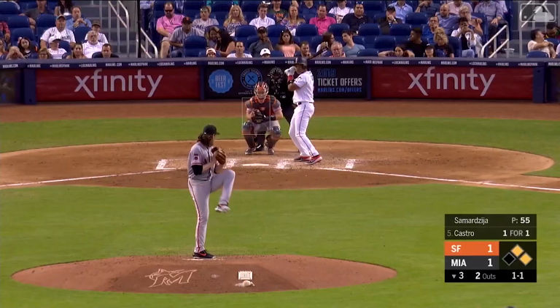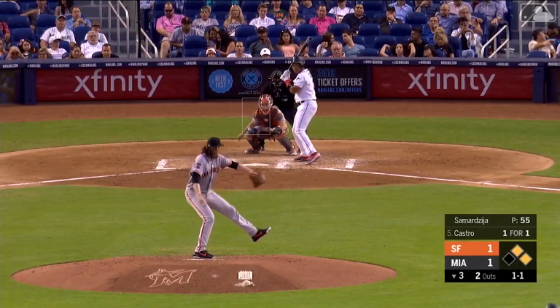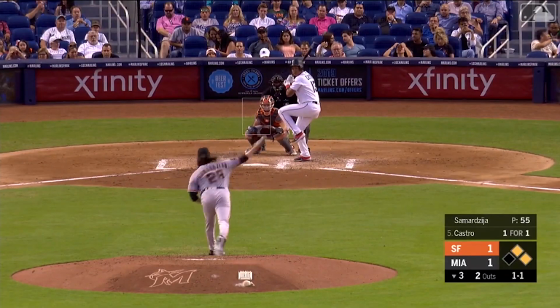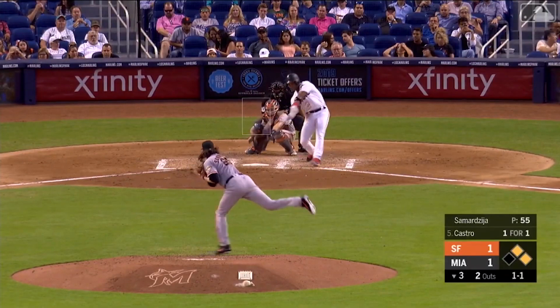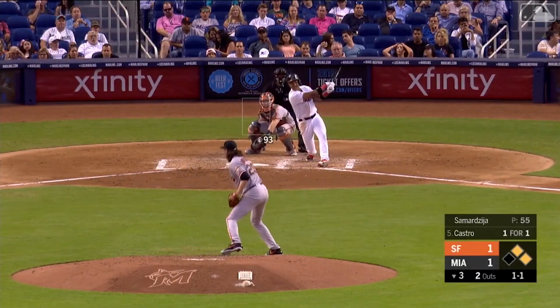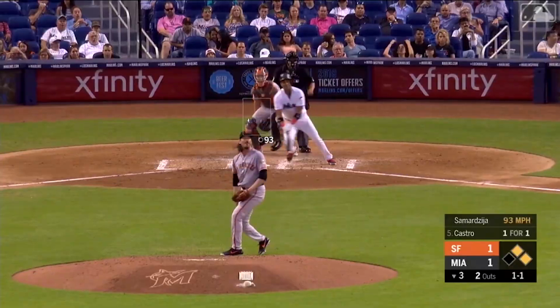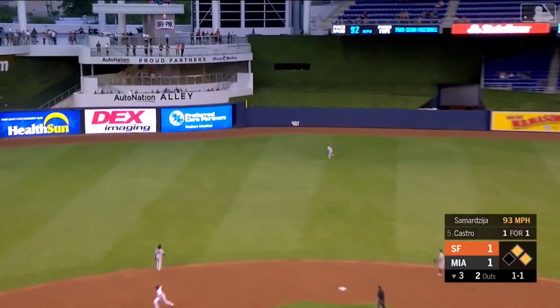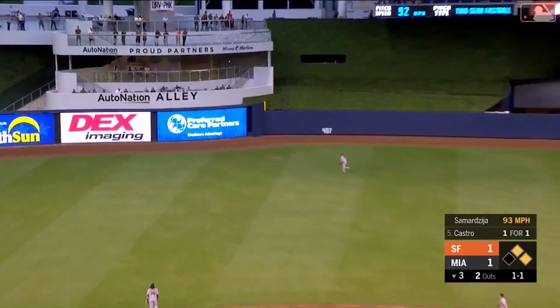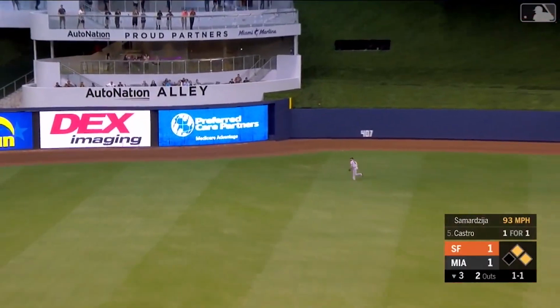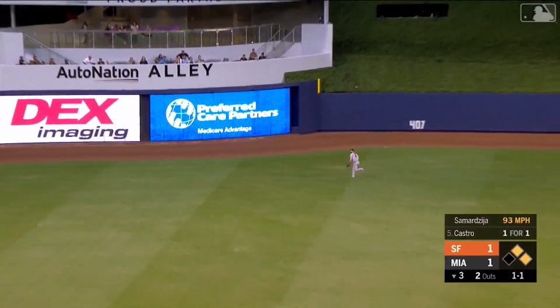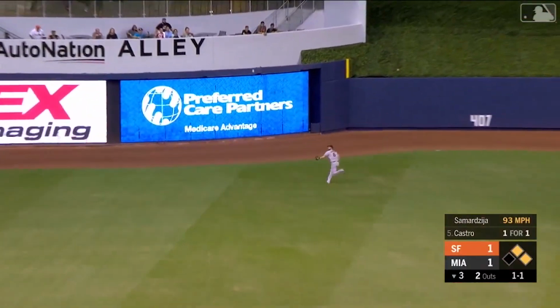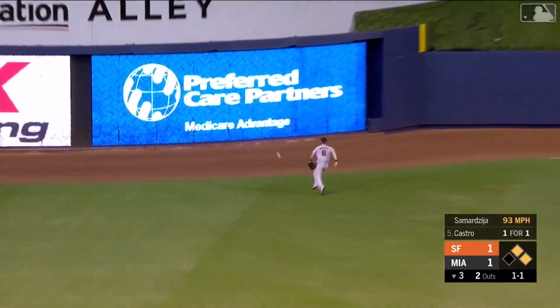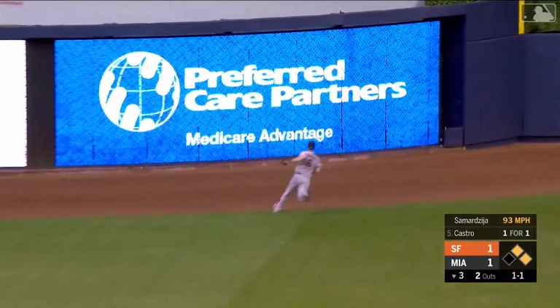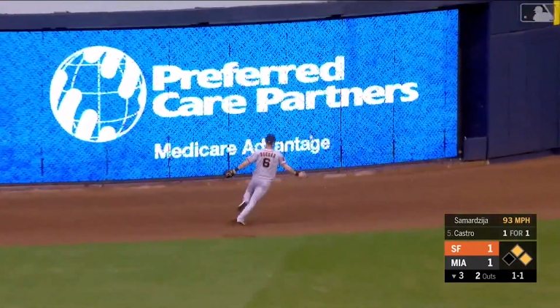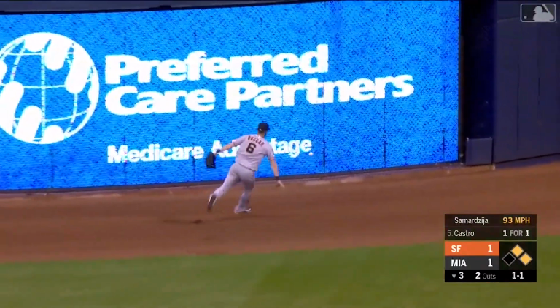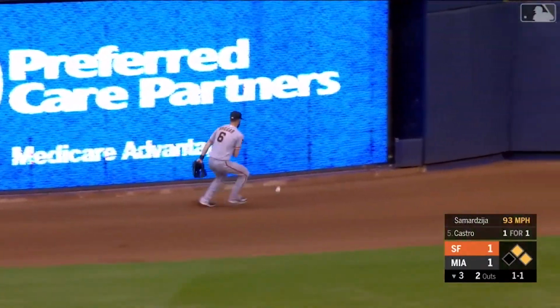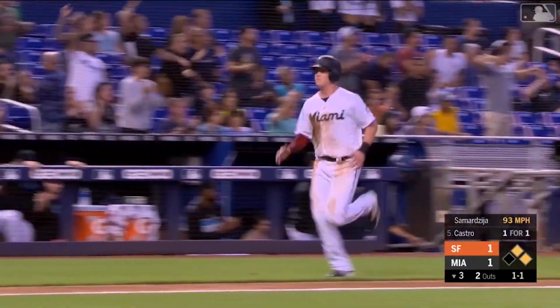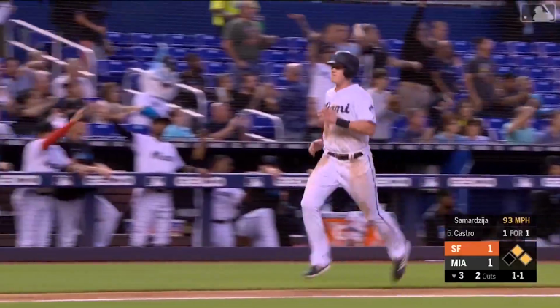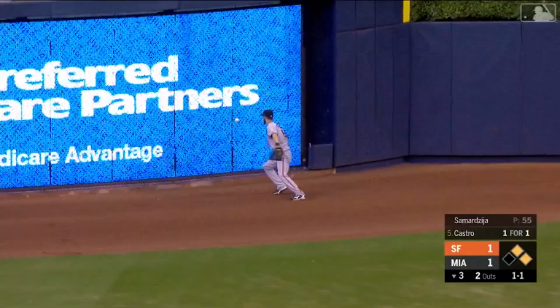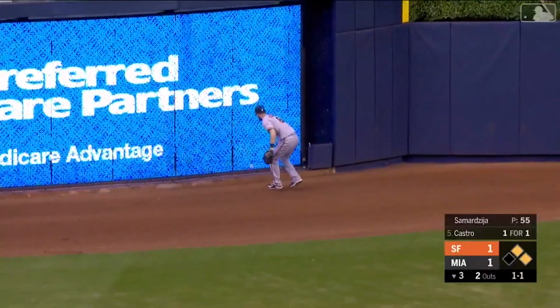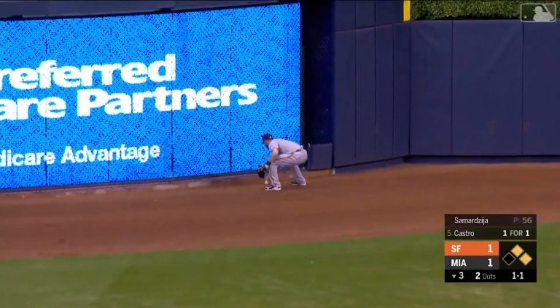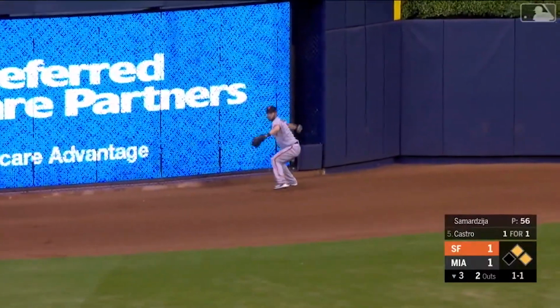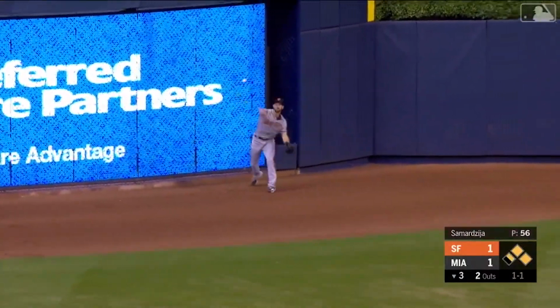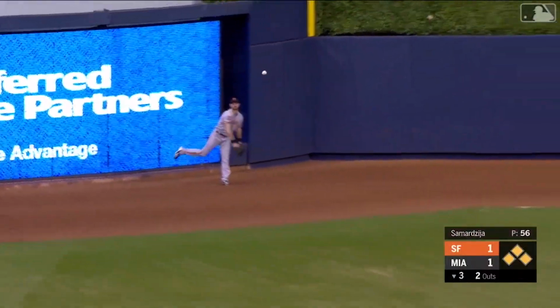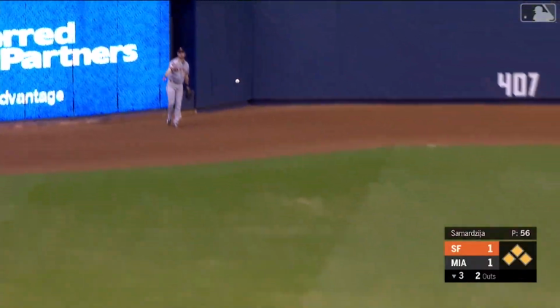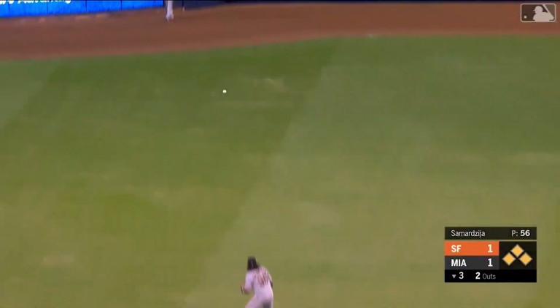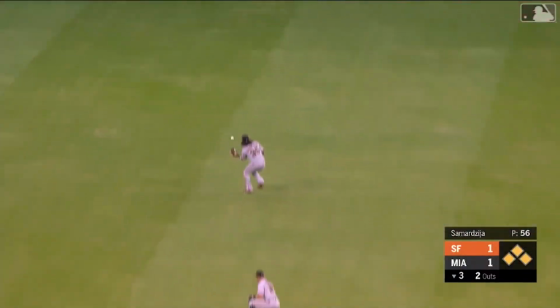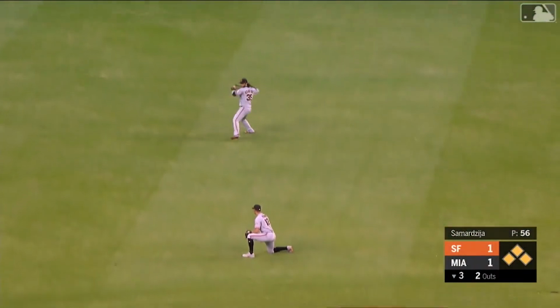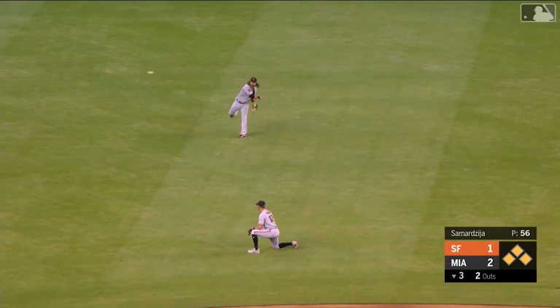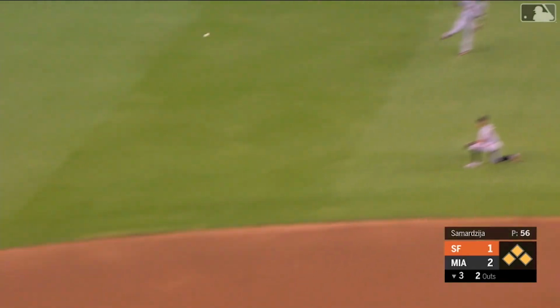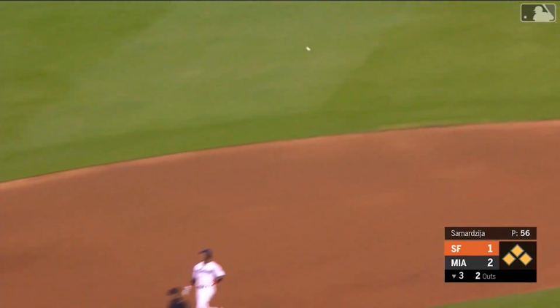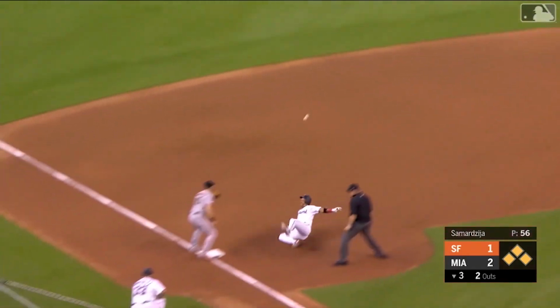Walker away from first and Castro sends one to left center field. Long run for Duggar — not going to get there, it goes to the wall. Cooper's going to score easily. Around third is Walker, and Starlin Castro on his way to third.